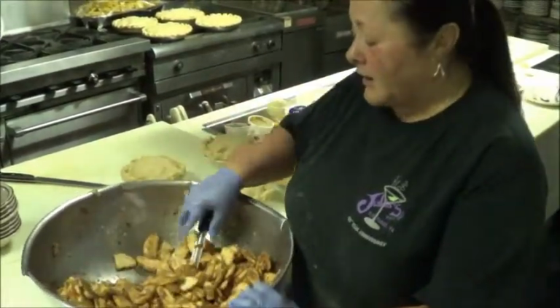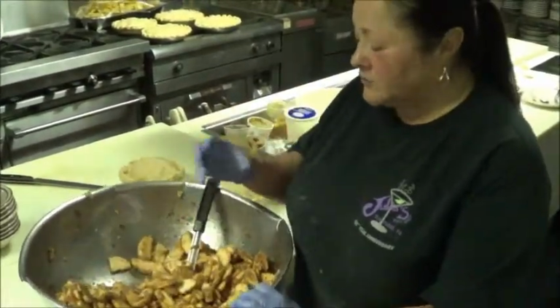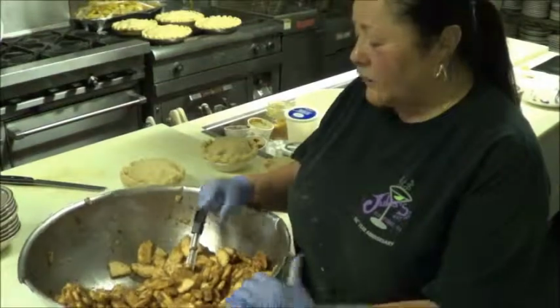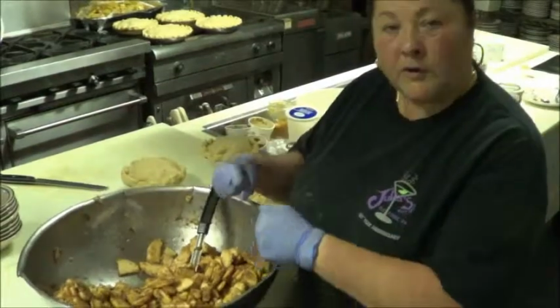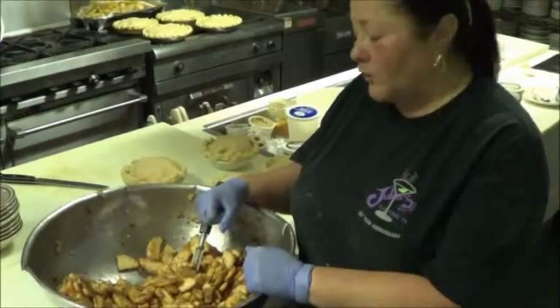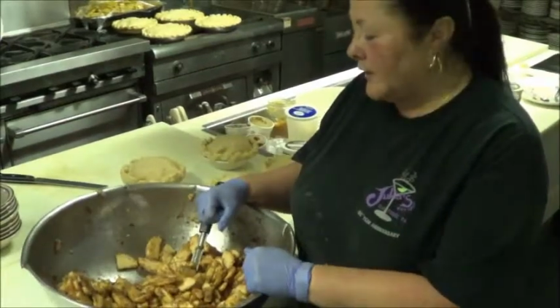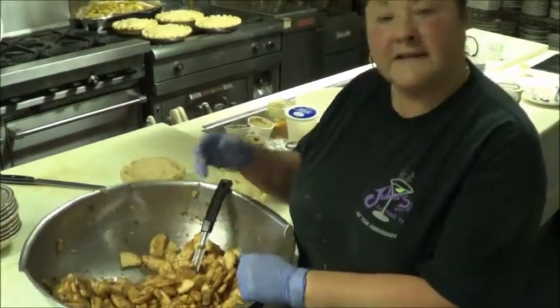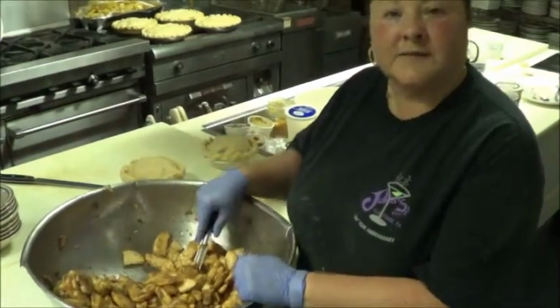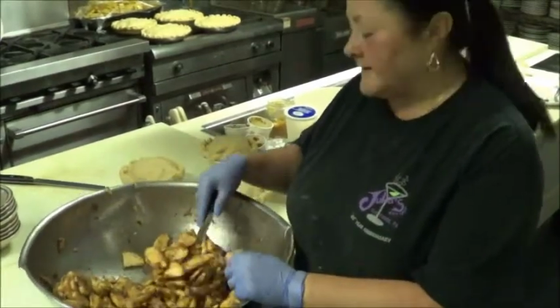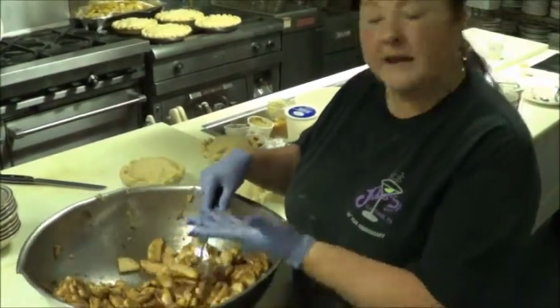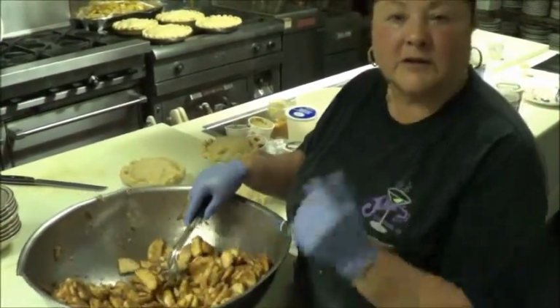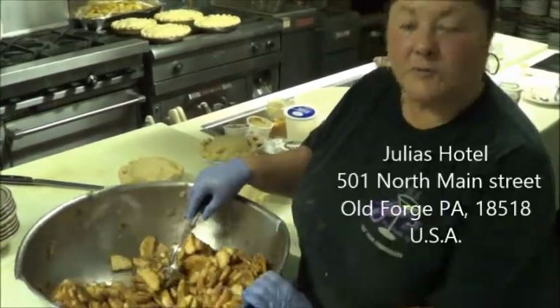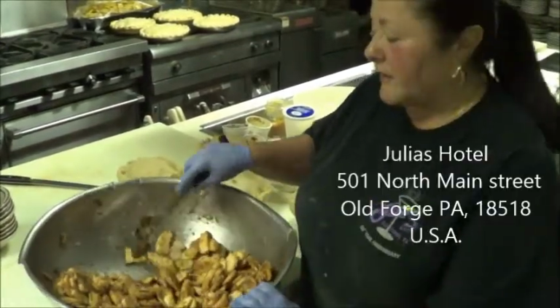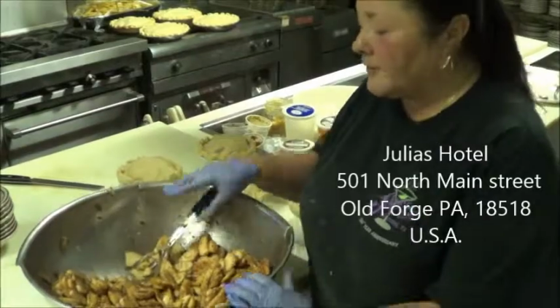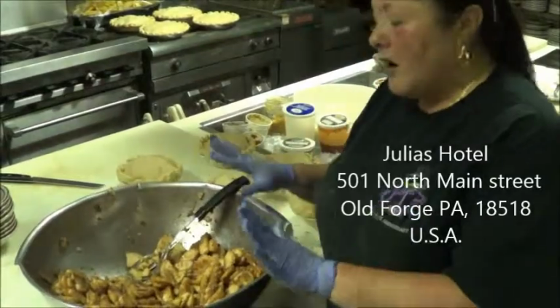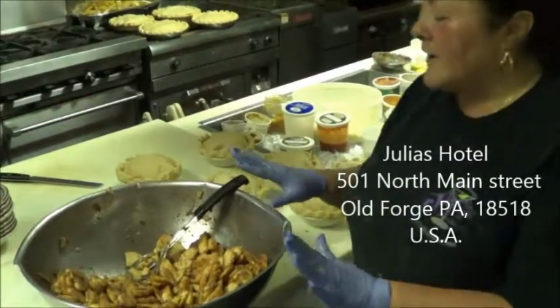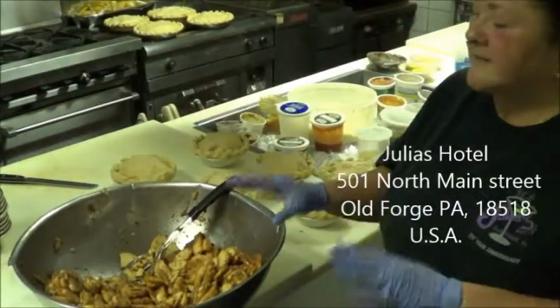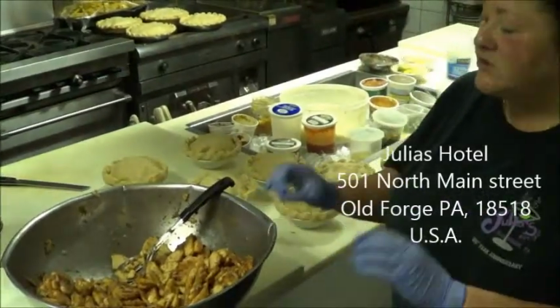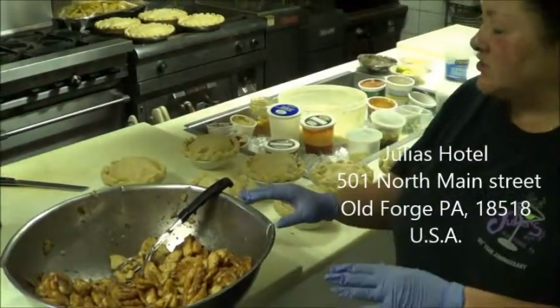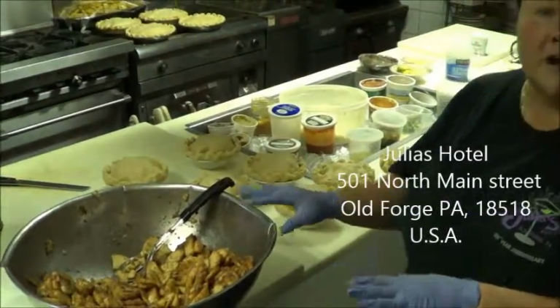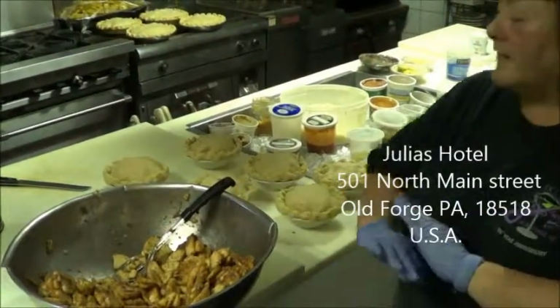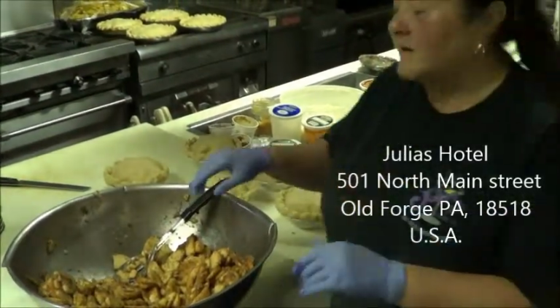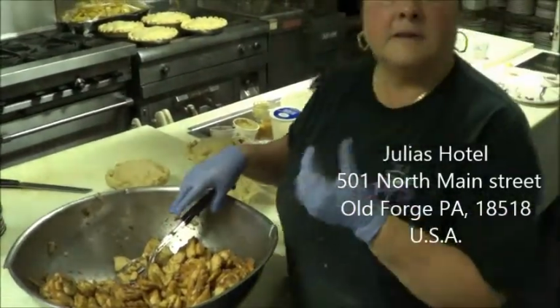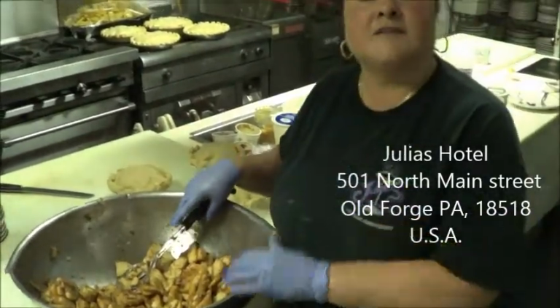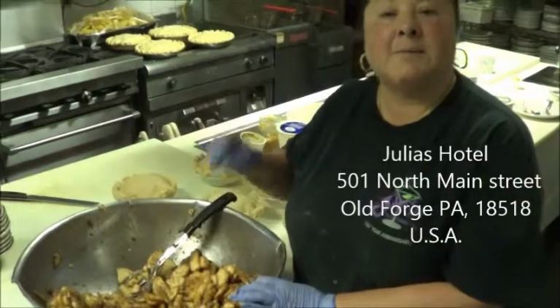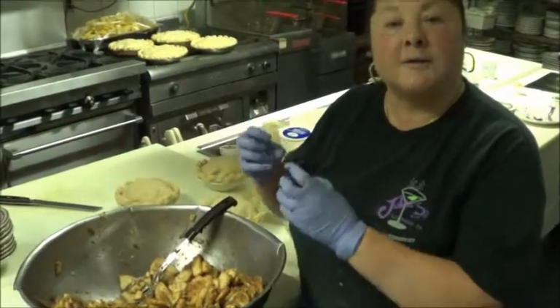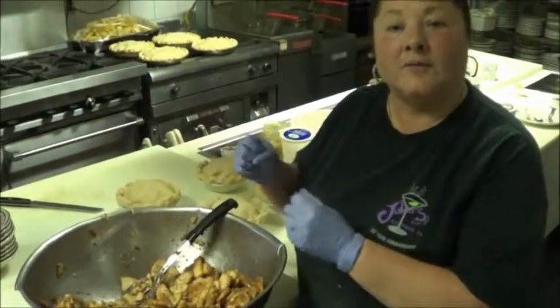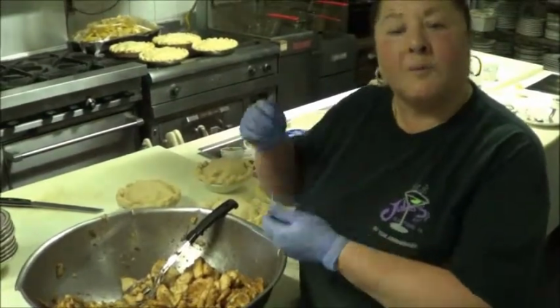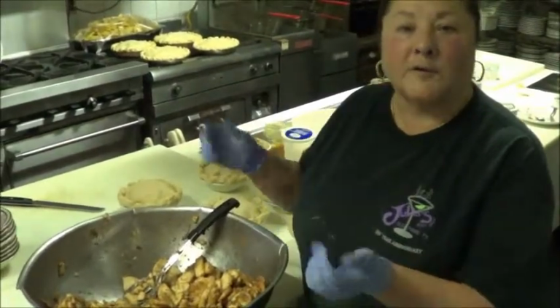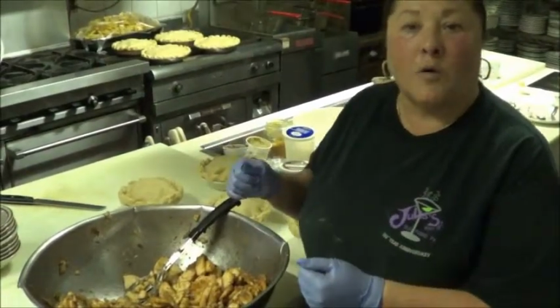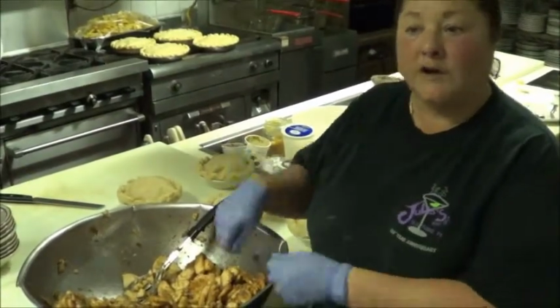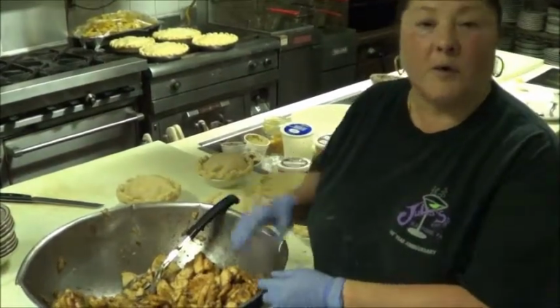I cut them — usually I core them with a corer and then I slice them to the size that I like. It's up to the individual person how you like them. All I put on them is cinnamon, ginger, nutmeg, that's it, and a little bit of instant tapioca to bind them so they won't be watery when you cut them open.